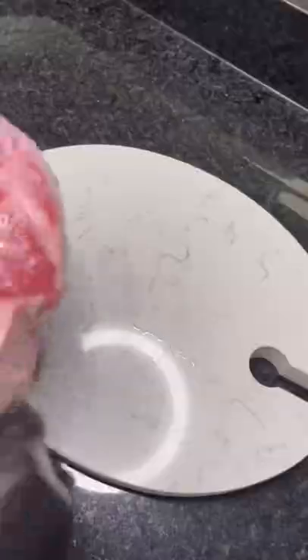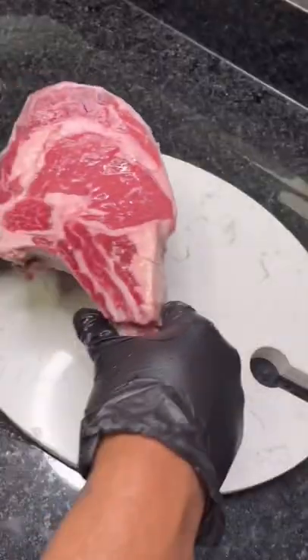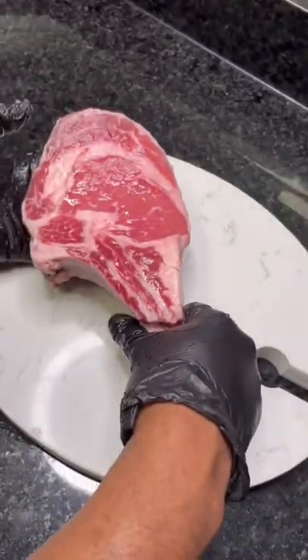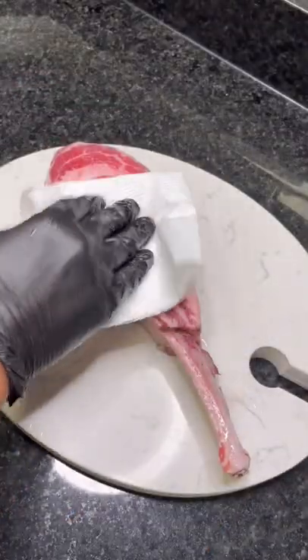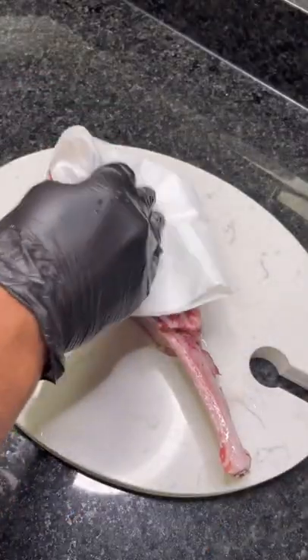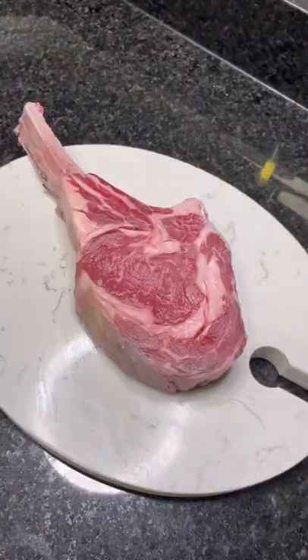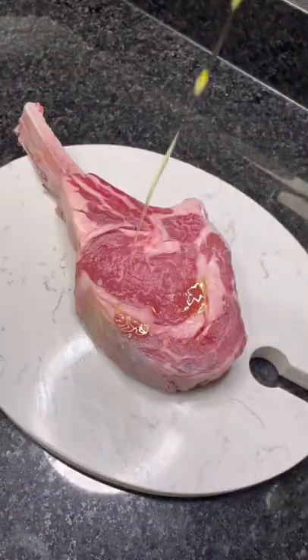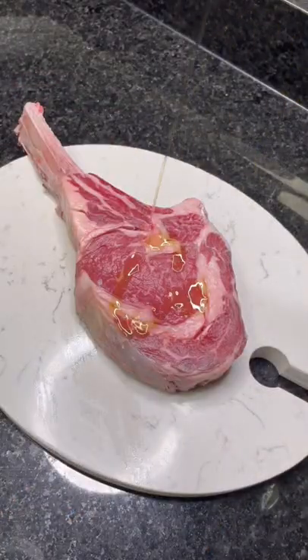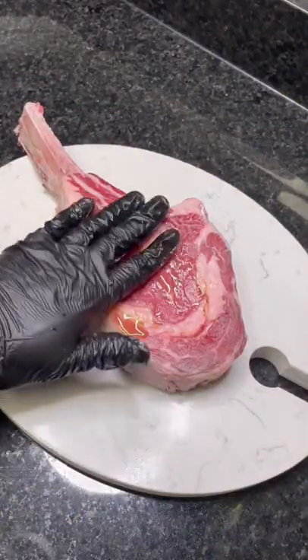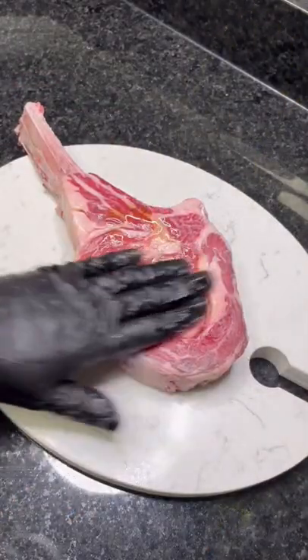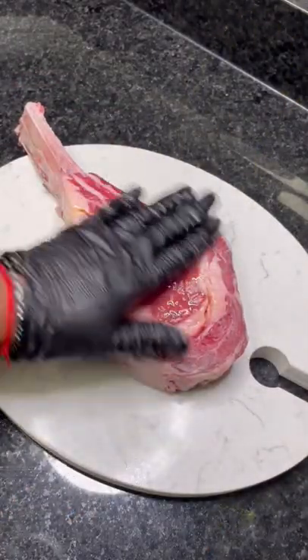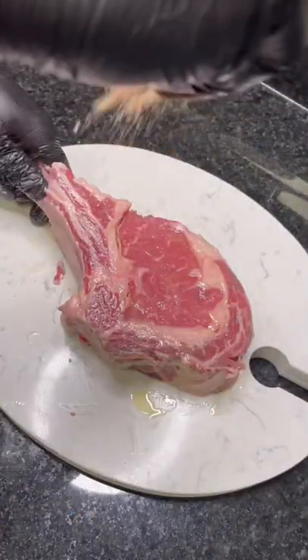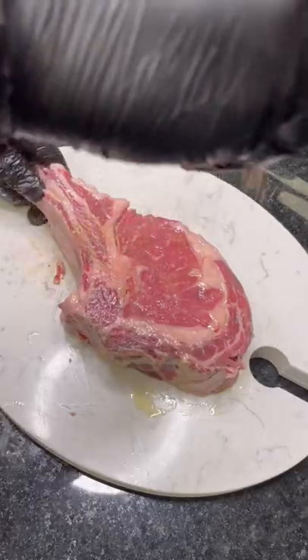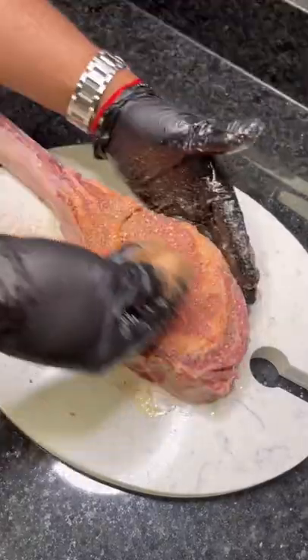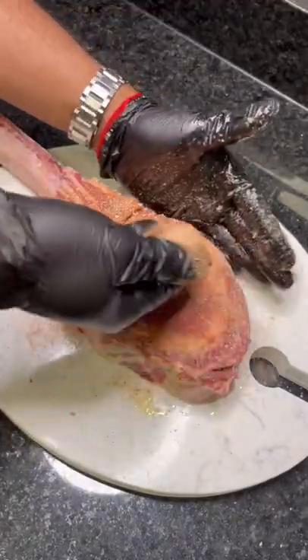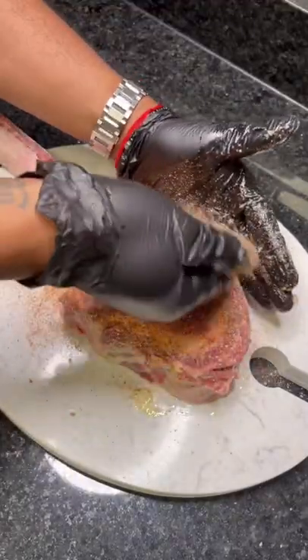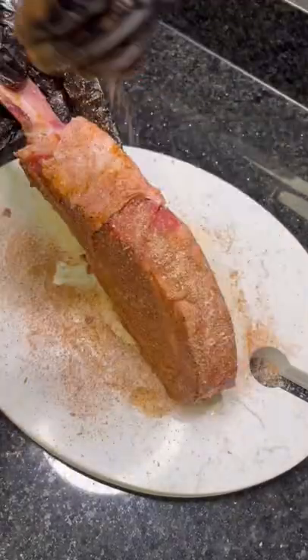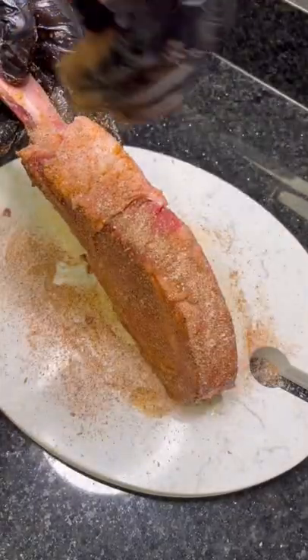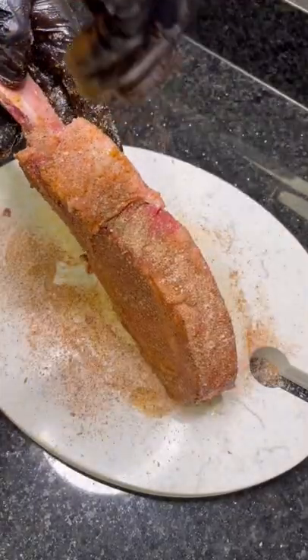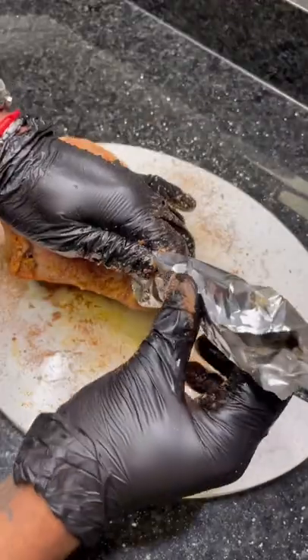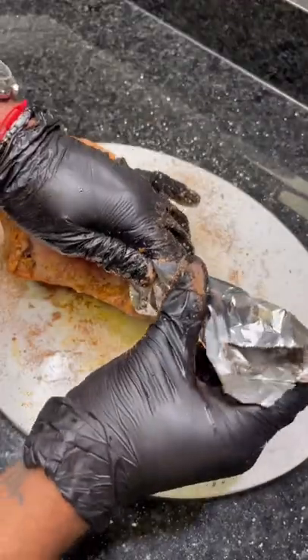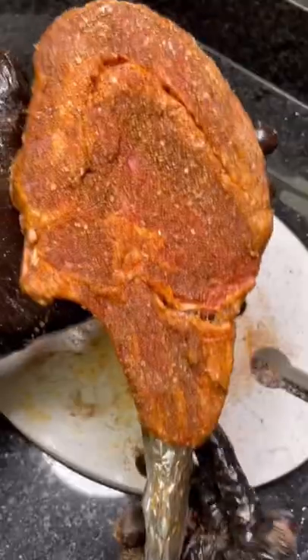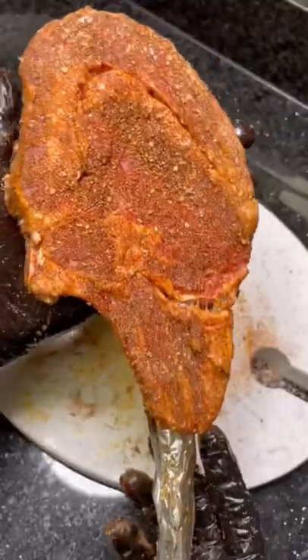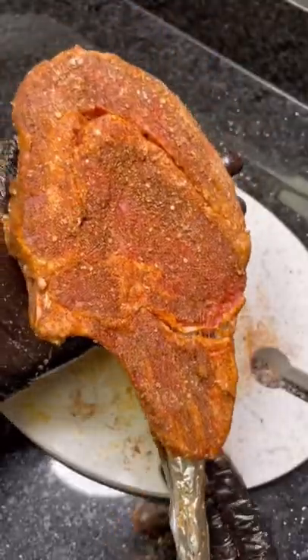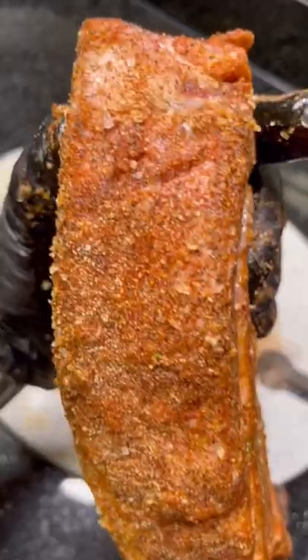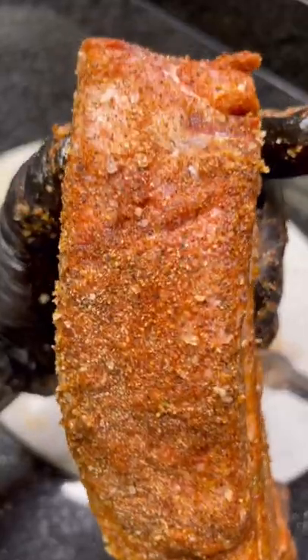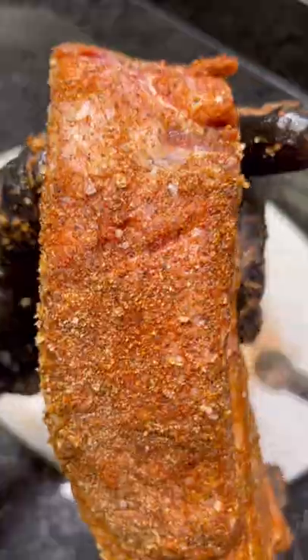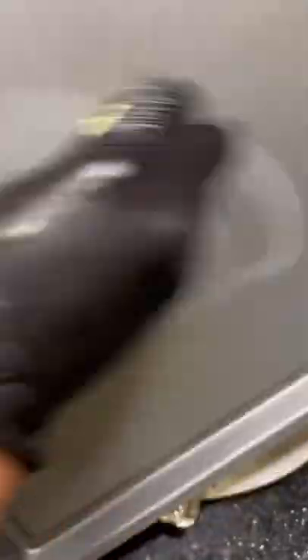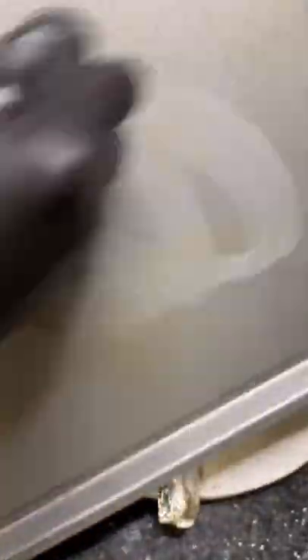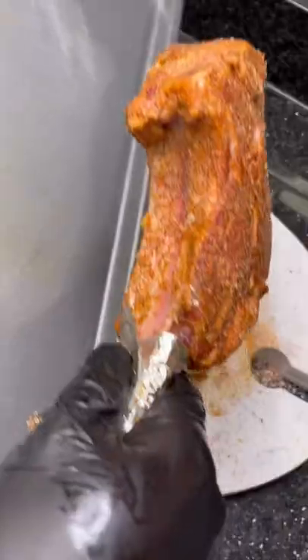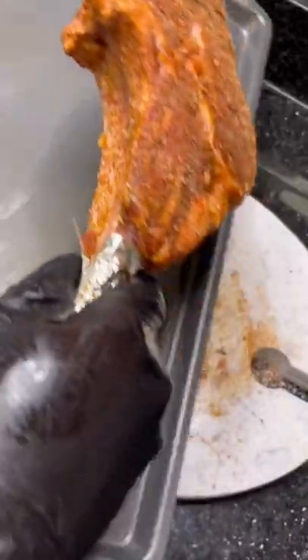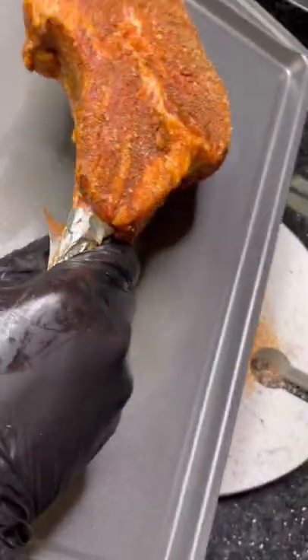One tomahawk steak. Pat it dry. Olive oil, you decide how long it takes. We're making steaks on the fly. Look at that — it ain't nothing without the butter.